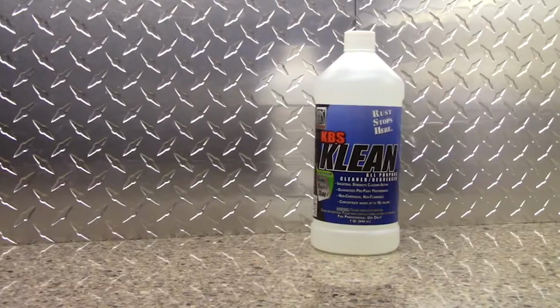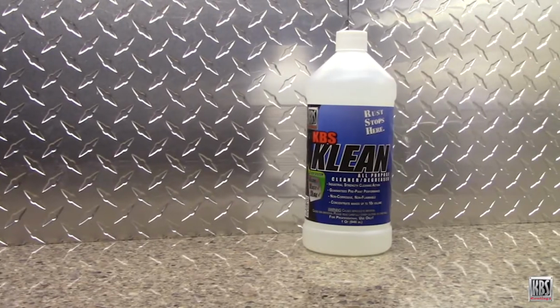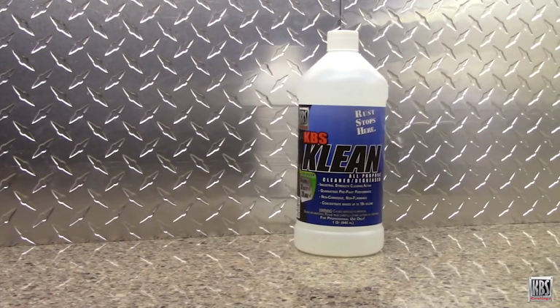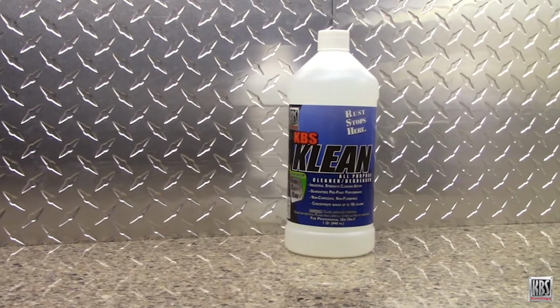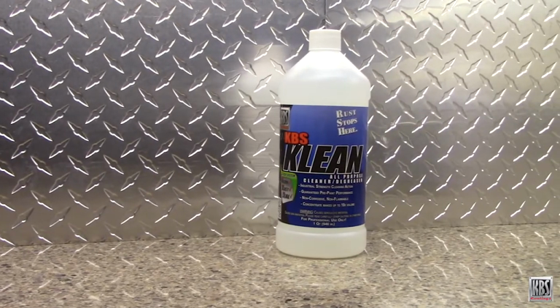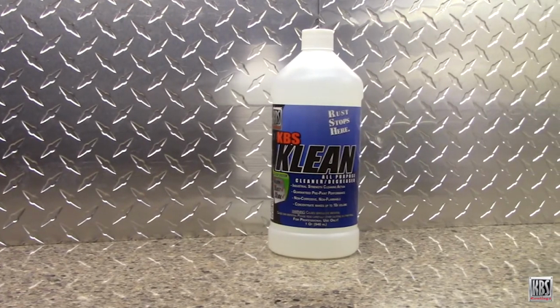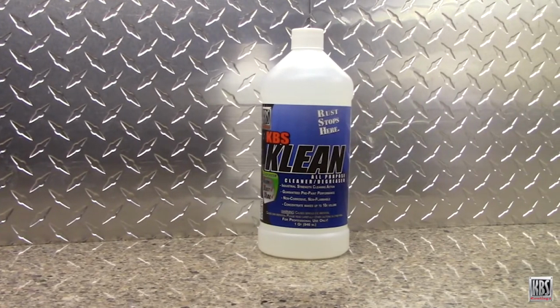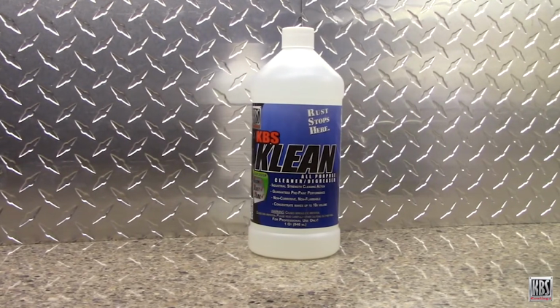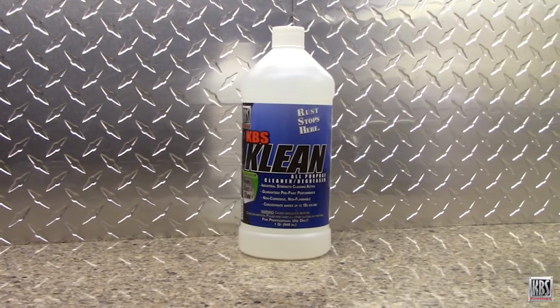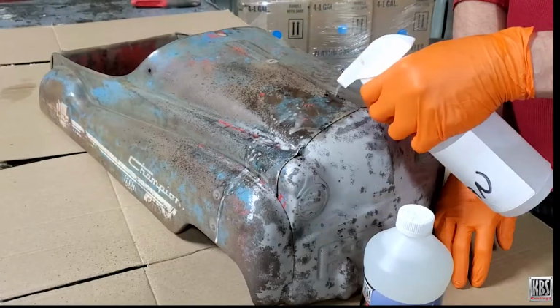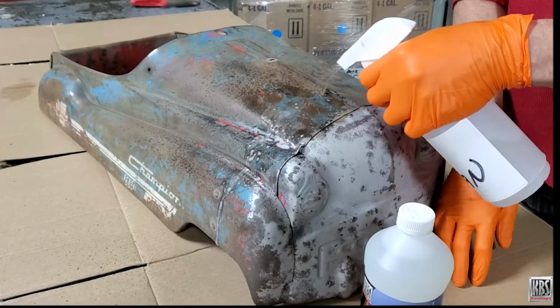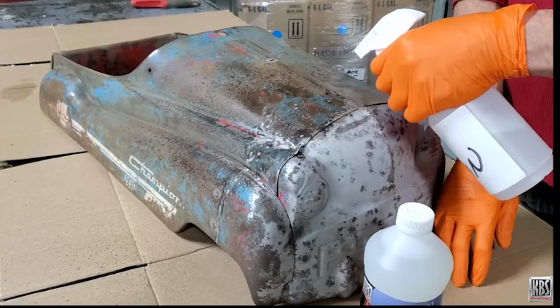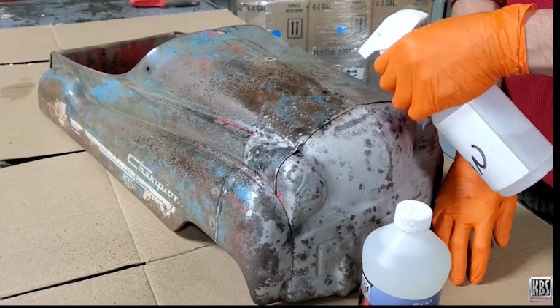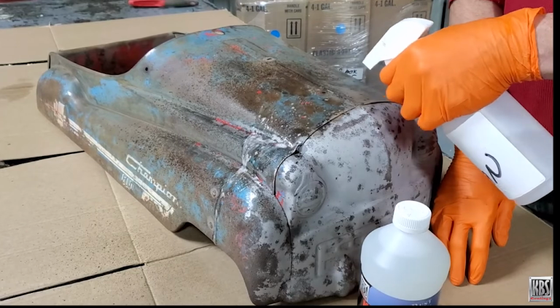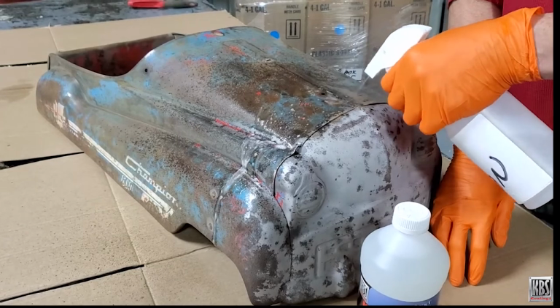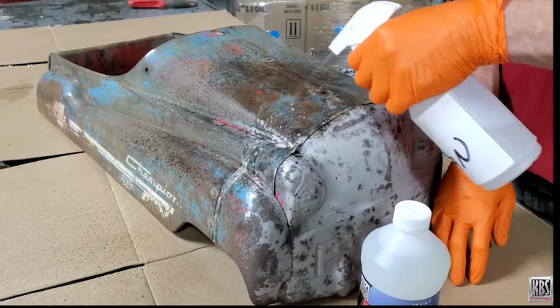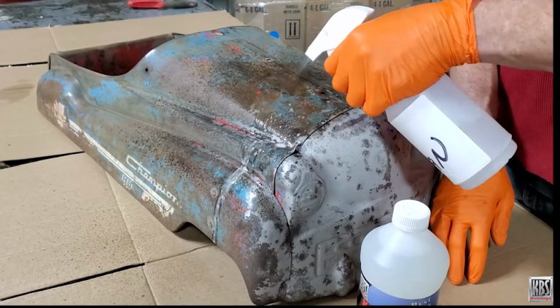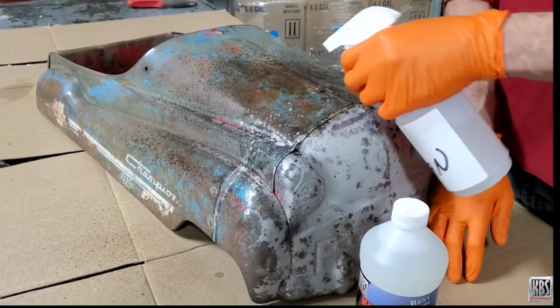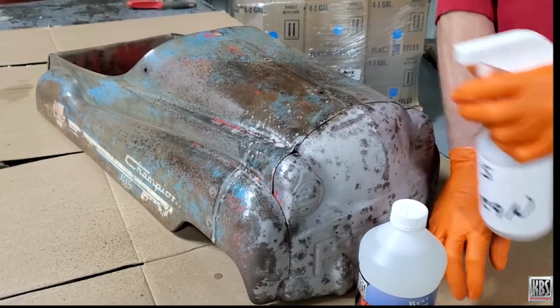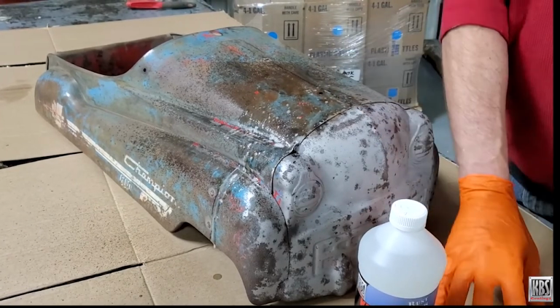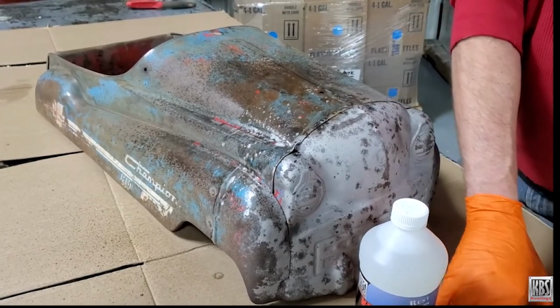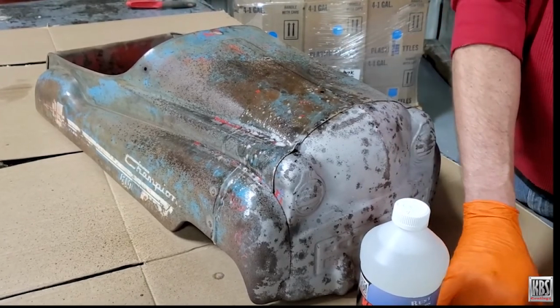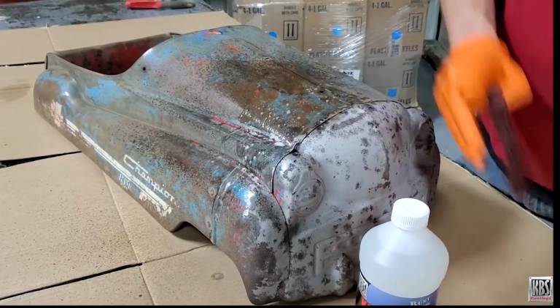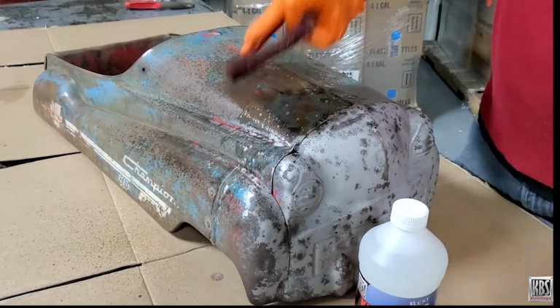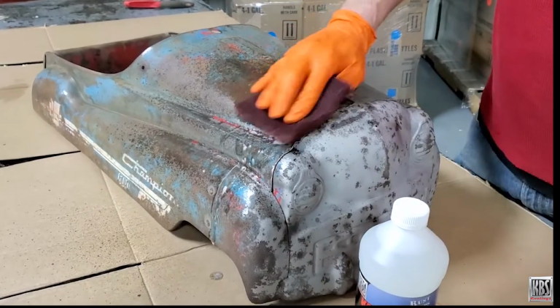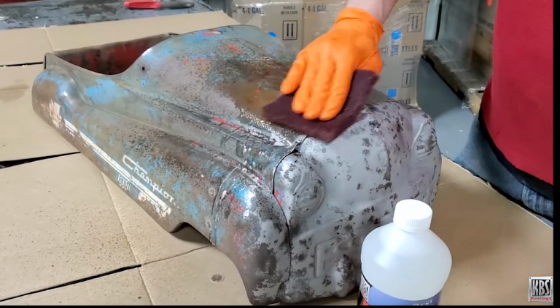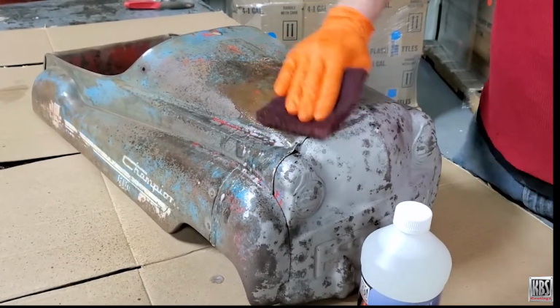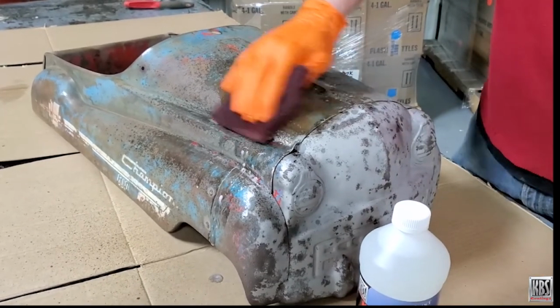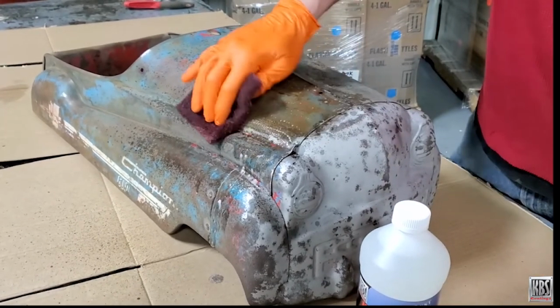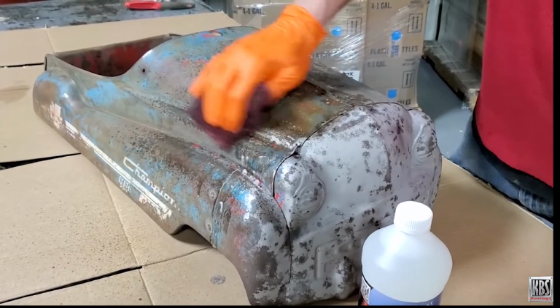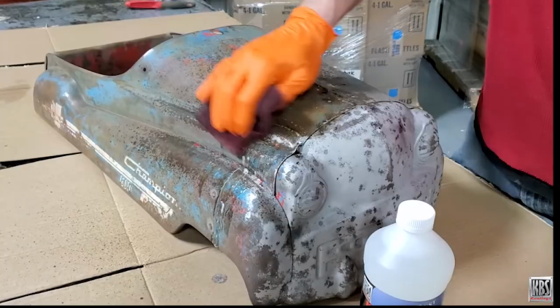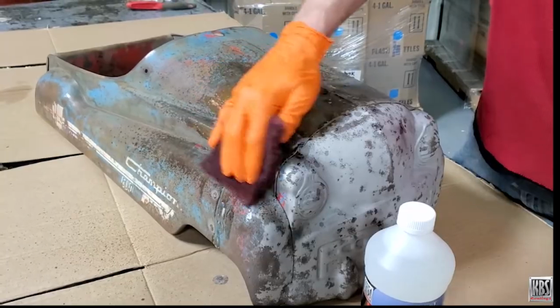KBS Clean thoroughly cleans the surface. This high-strength water-based biodegradable cleaner thoroughly removes grime, grease, and other contaminants, and is non-toxic.